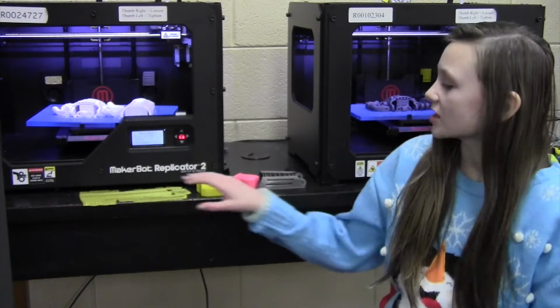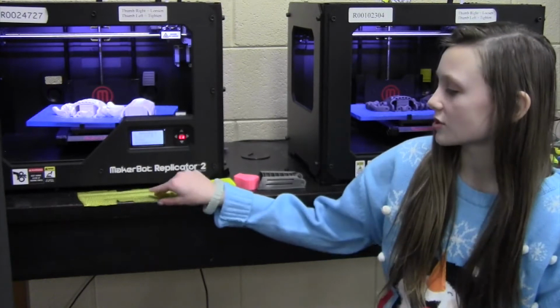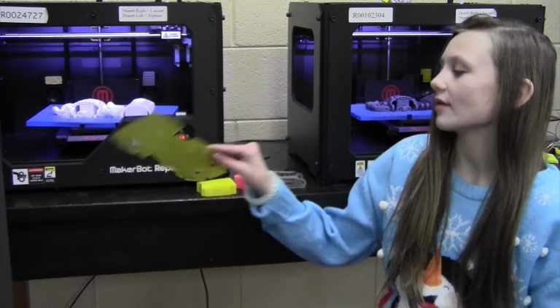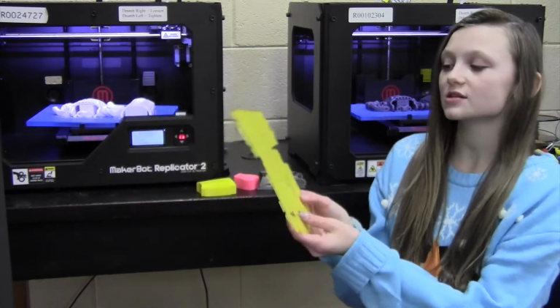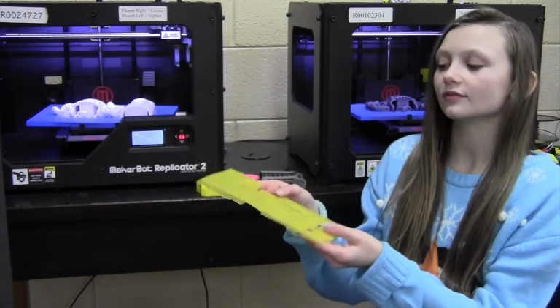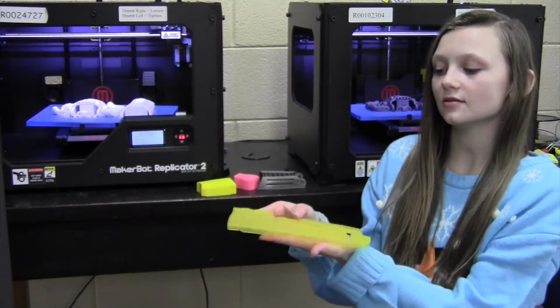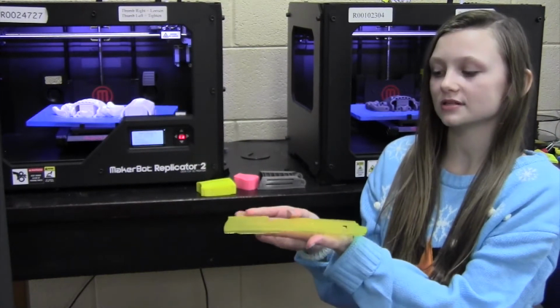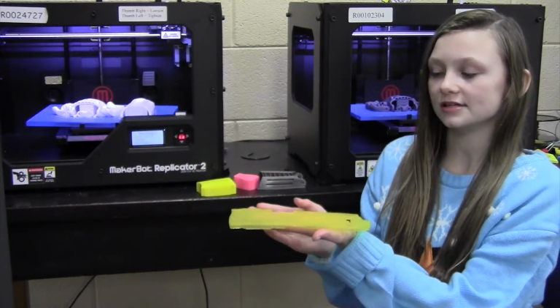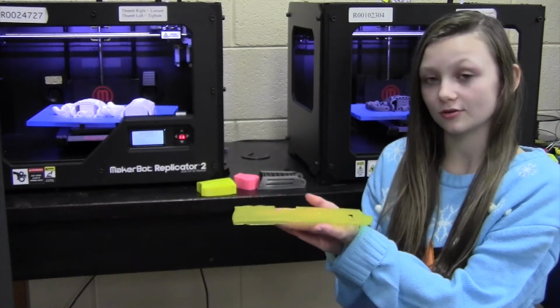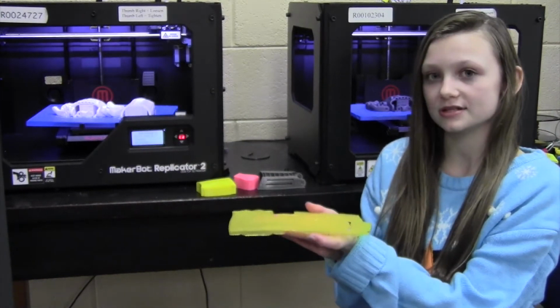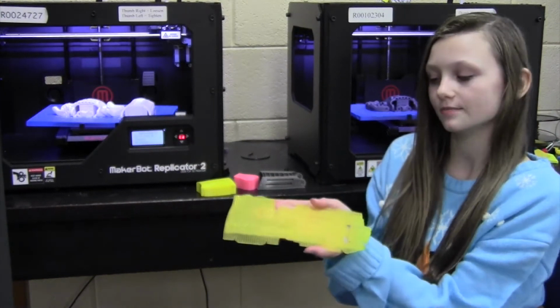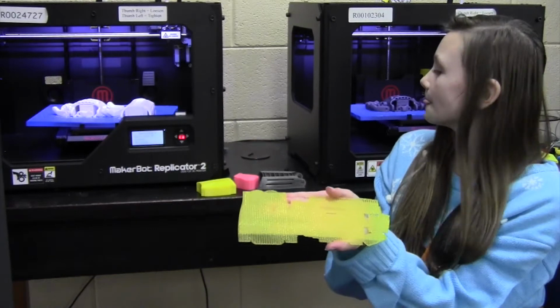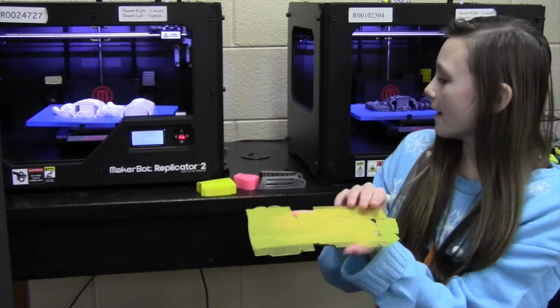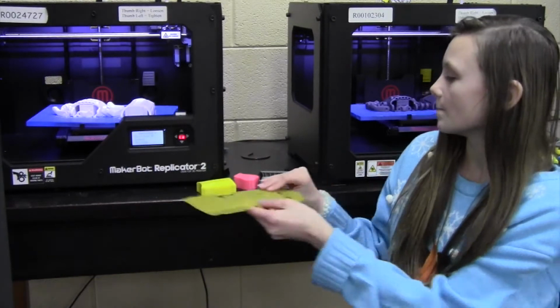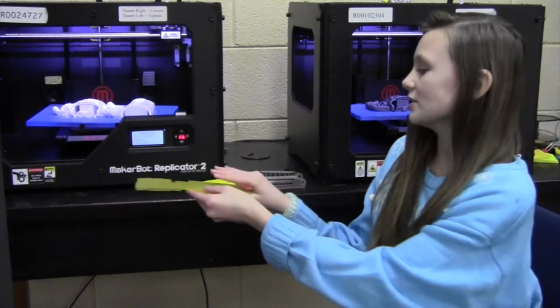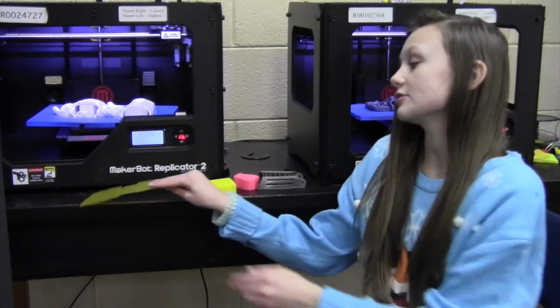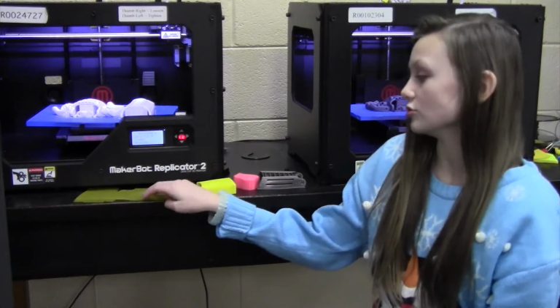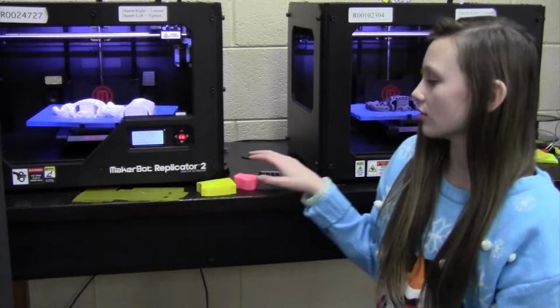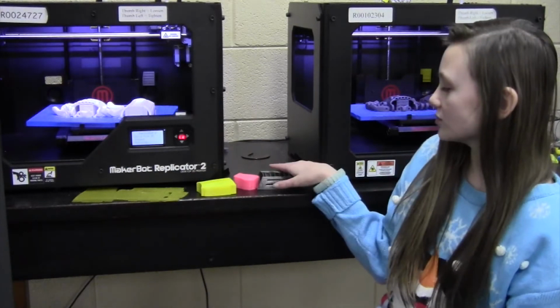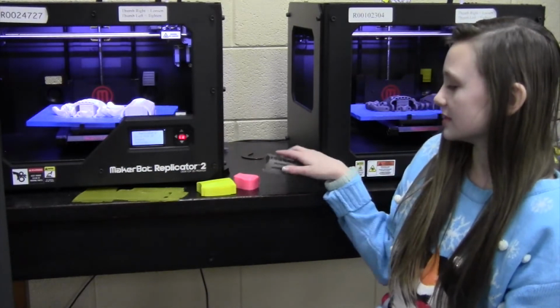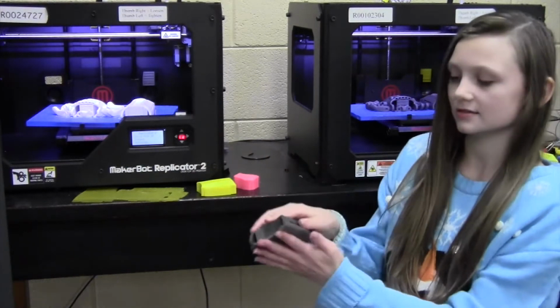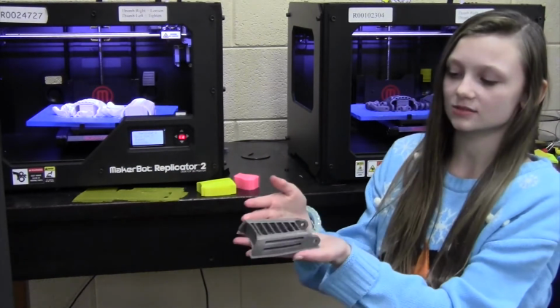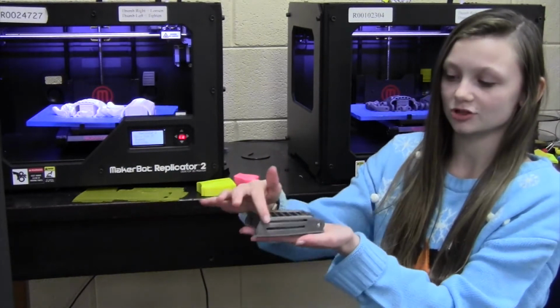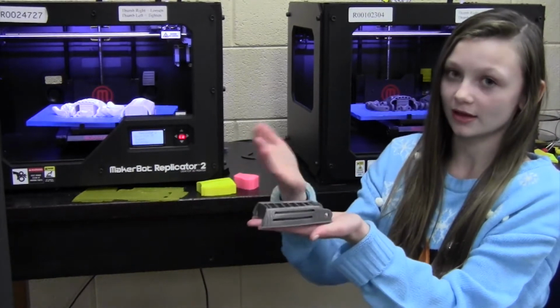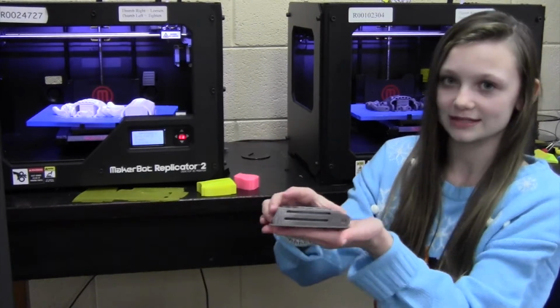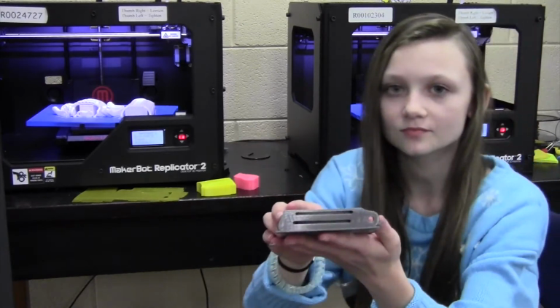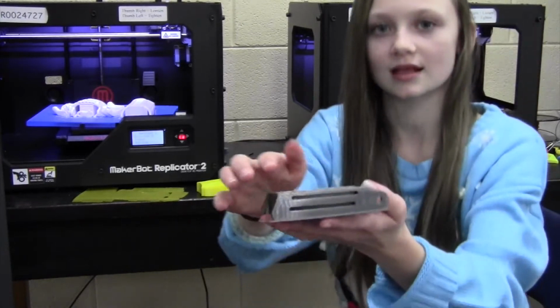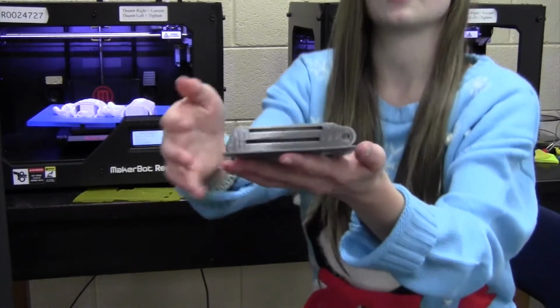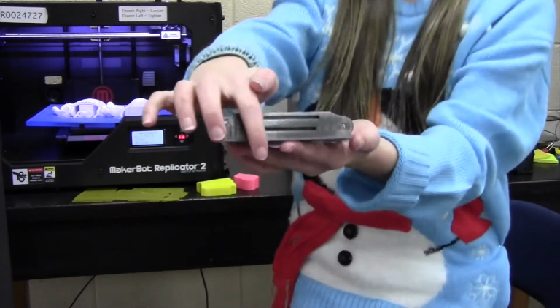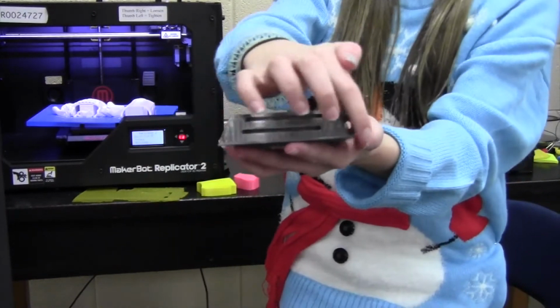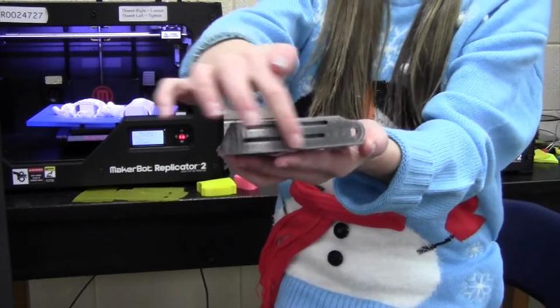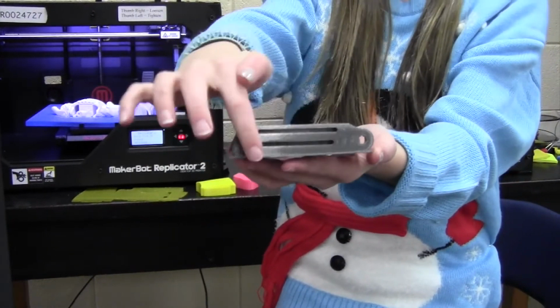So we'll start with a raft. This is a raft. It prints underneath a 3D printed item. We typically don't use rafts when printing hands. This is what it would turn out like if we did. That's why we don't. But this is the raft right here.